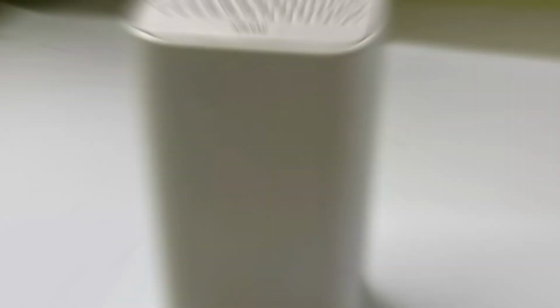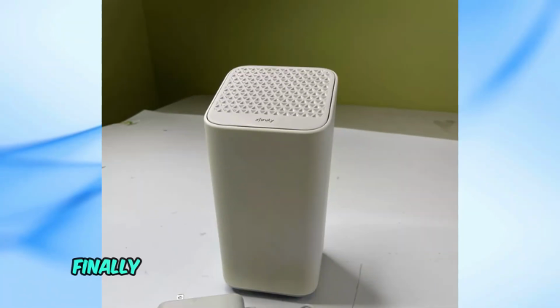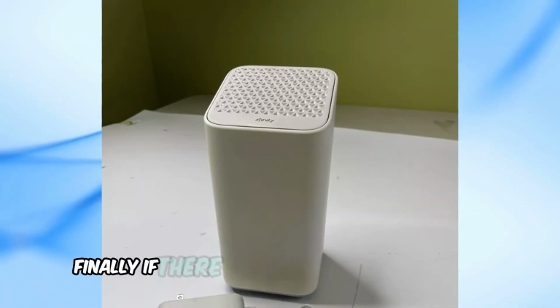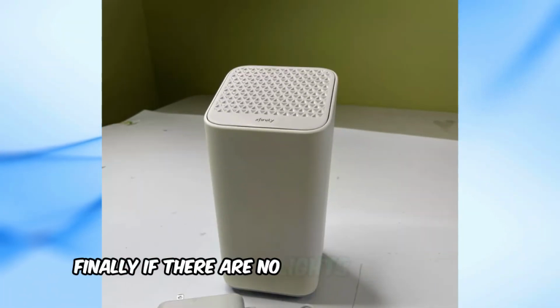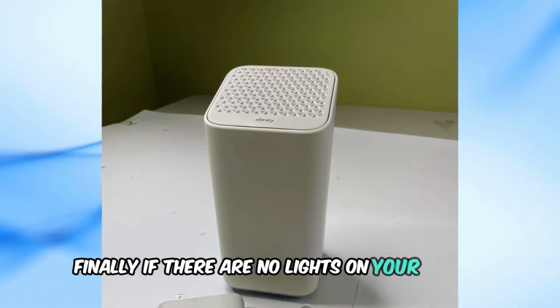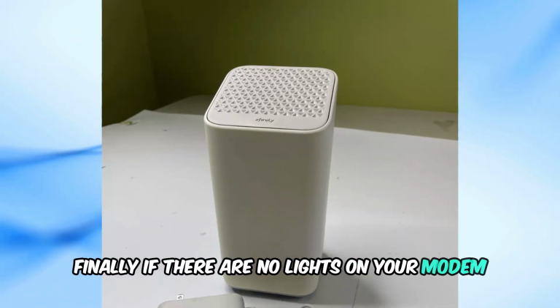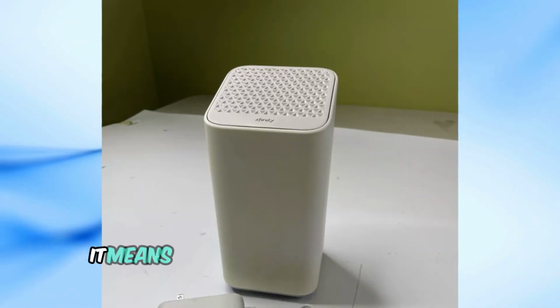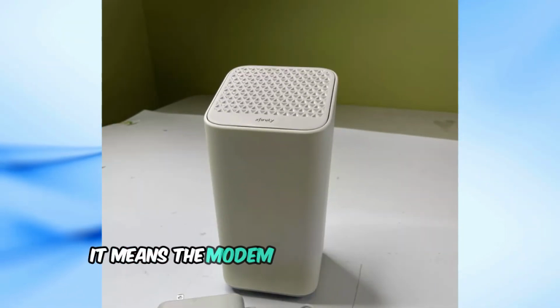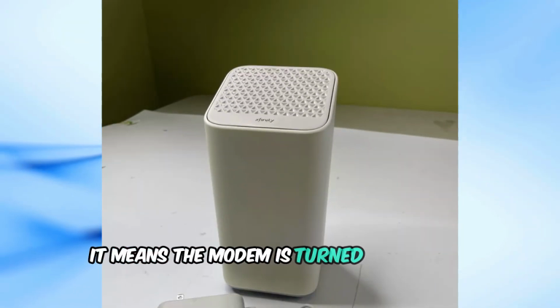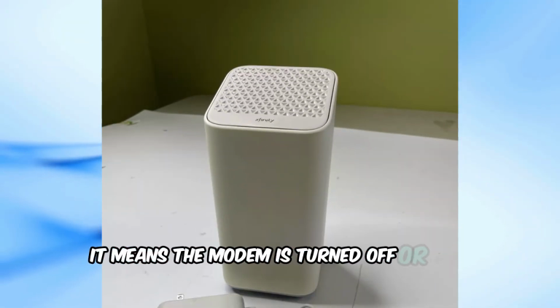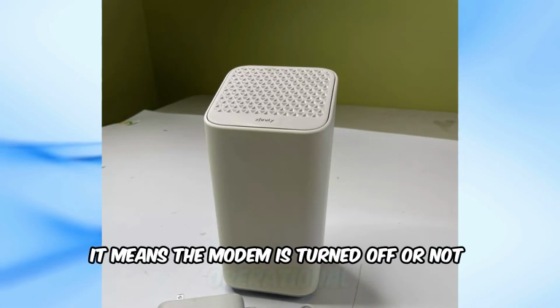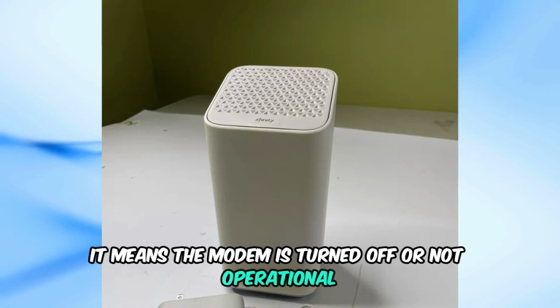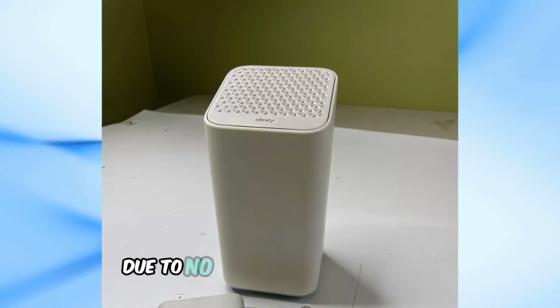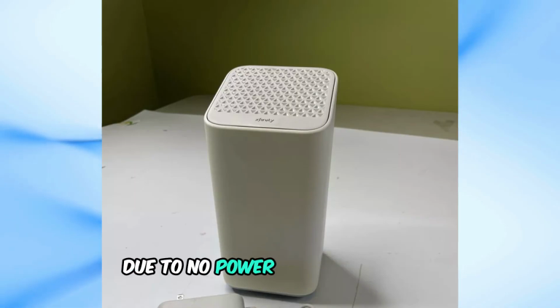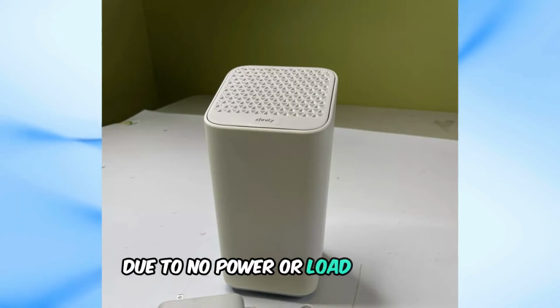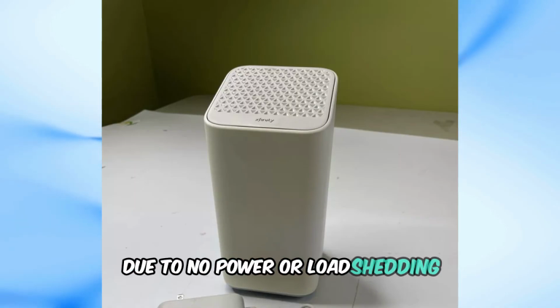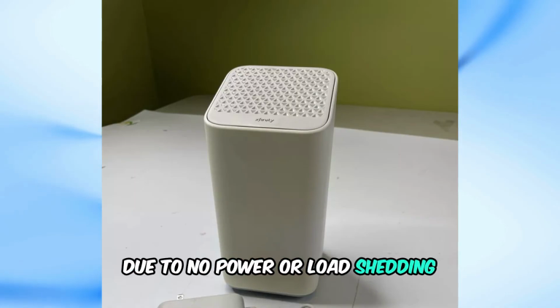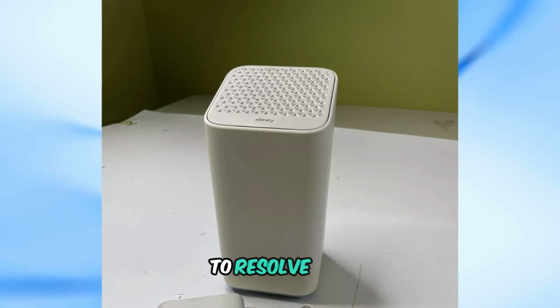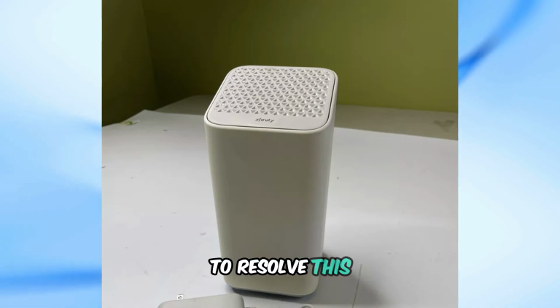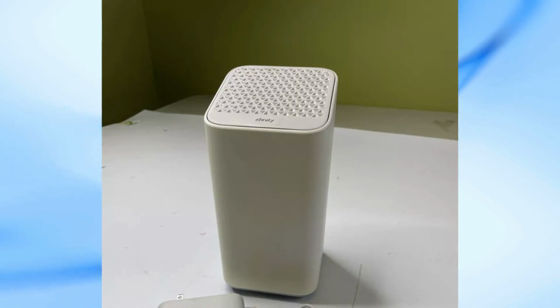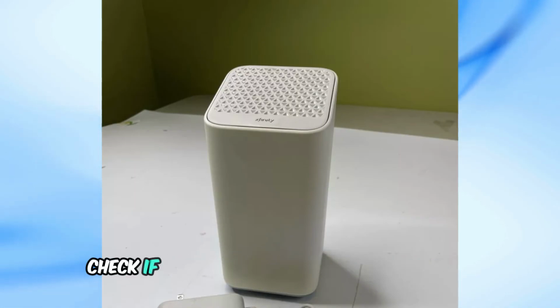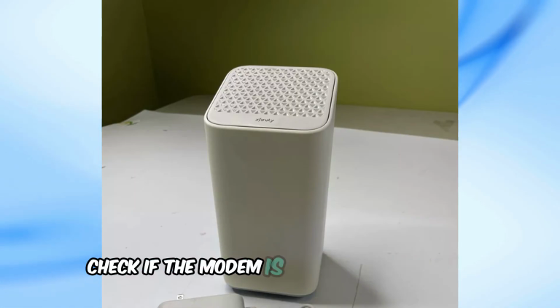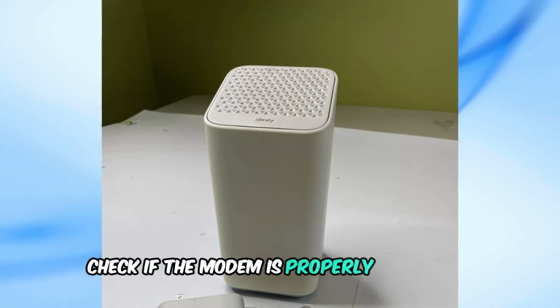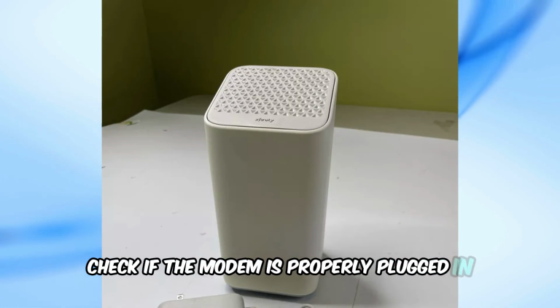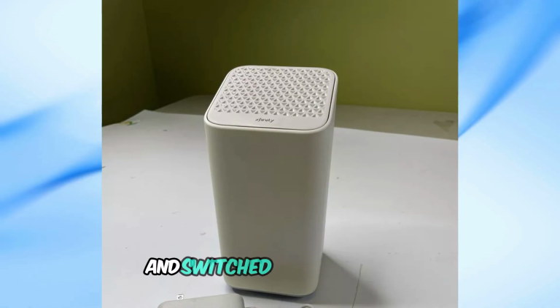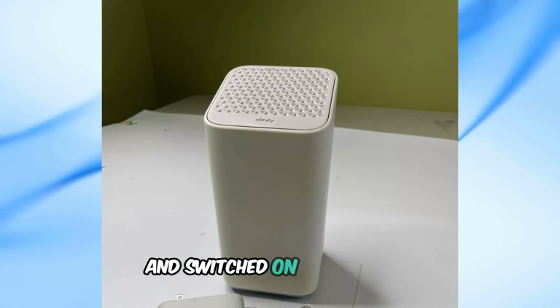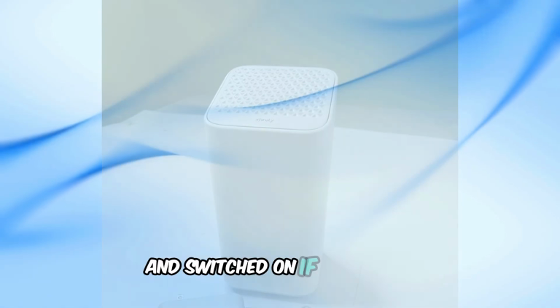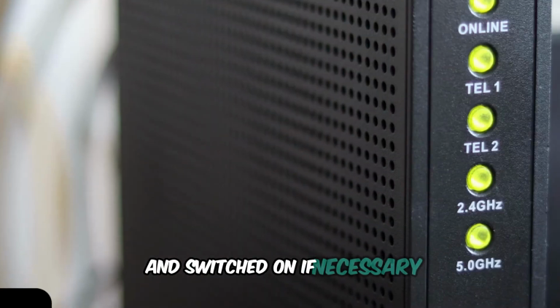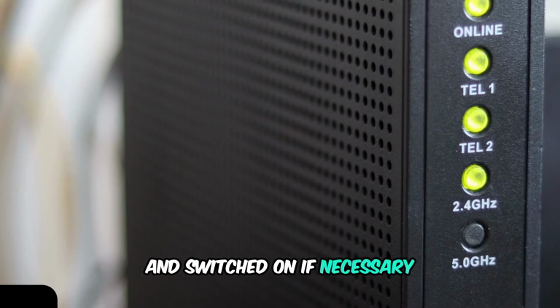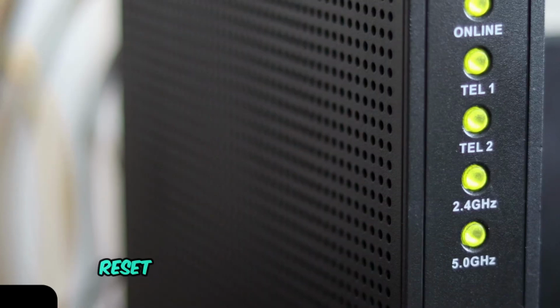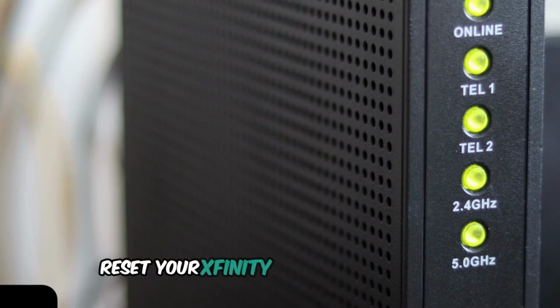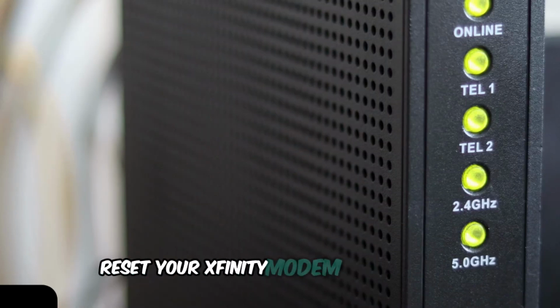Finally, if there are no lights on your modem, it means the modem is turned off or not operational due to no power or load shedding. To resolve this, check if the modem is properly plugged in and switched on. If necessary, reset your Xfinity modem.